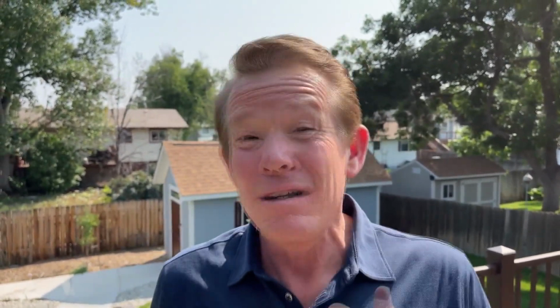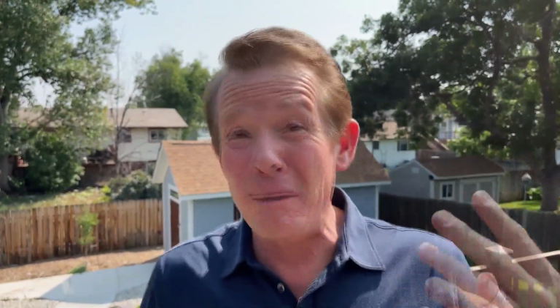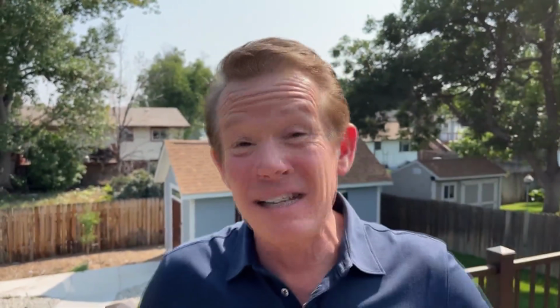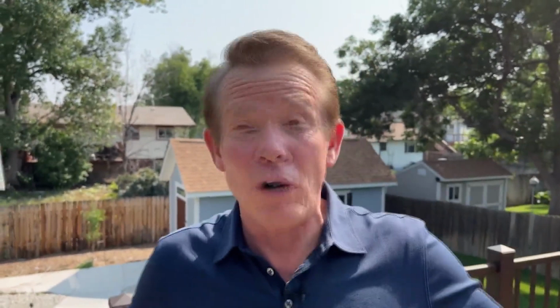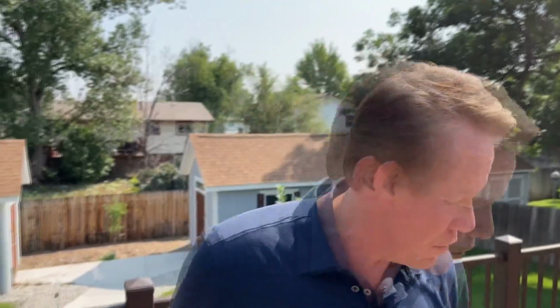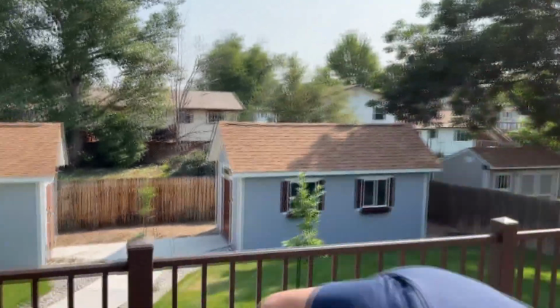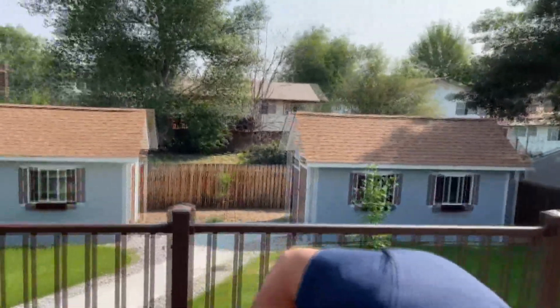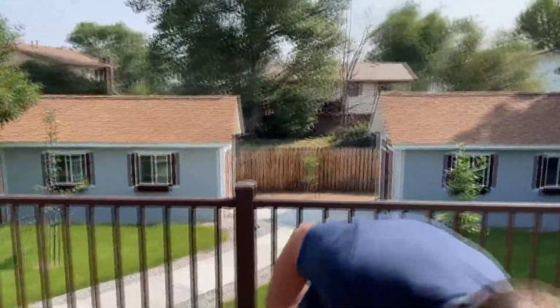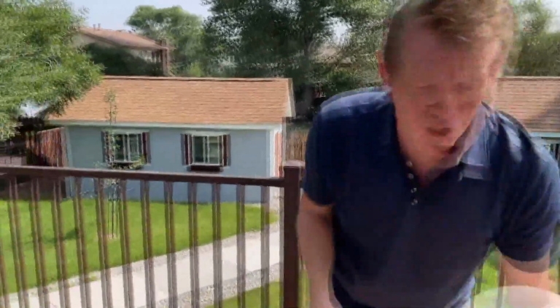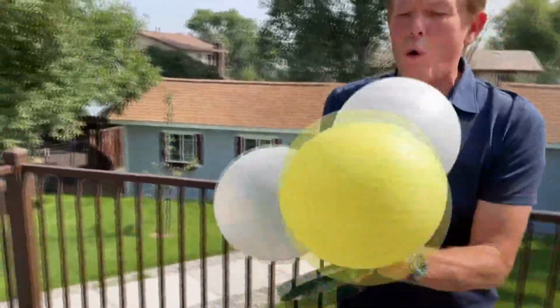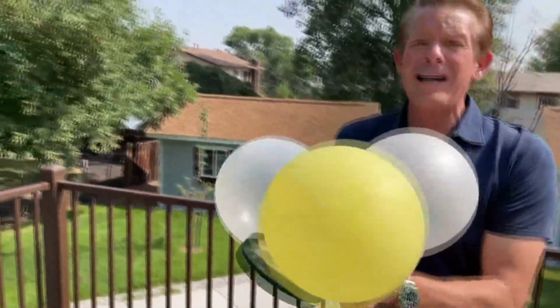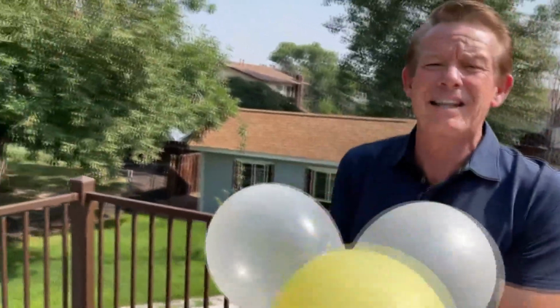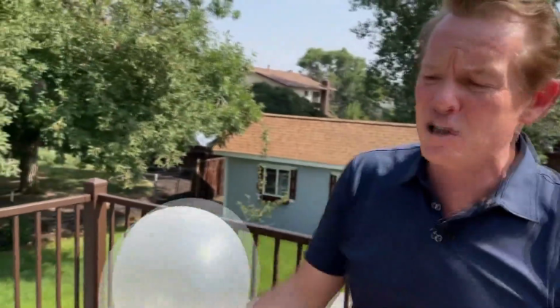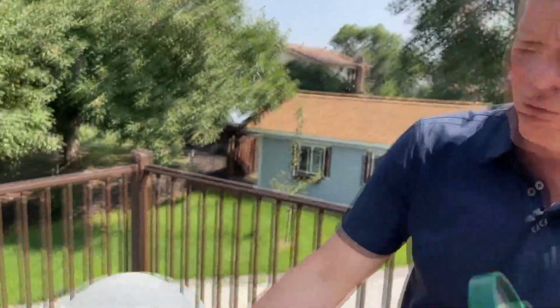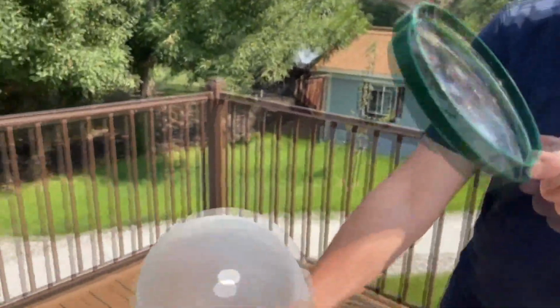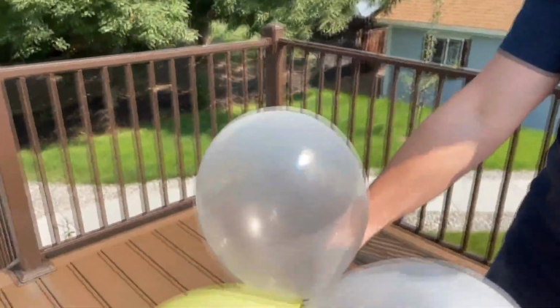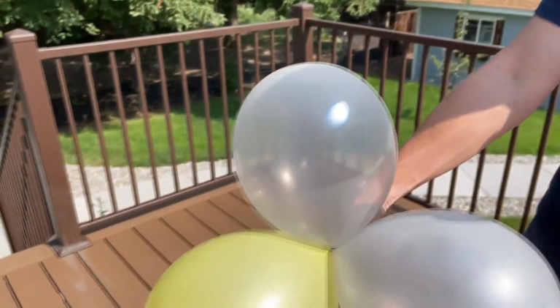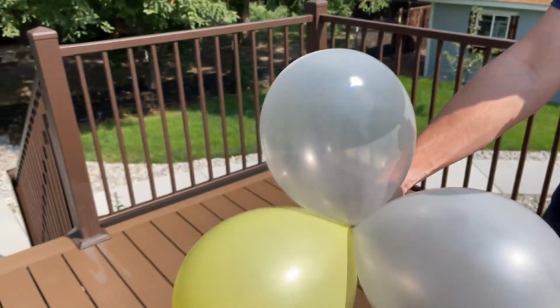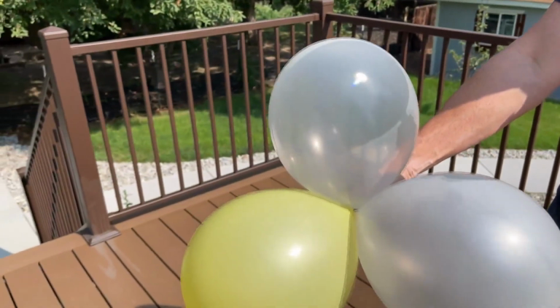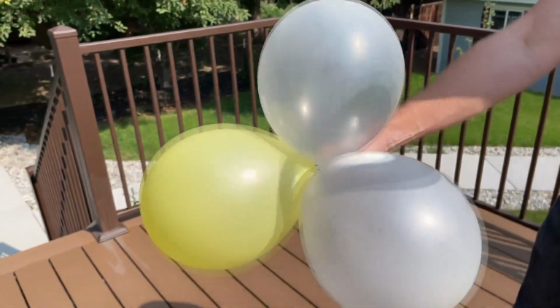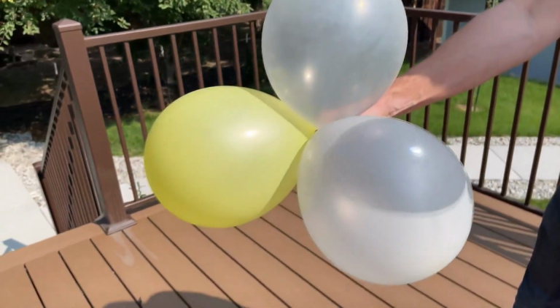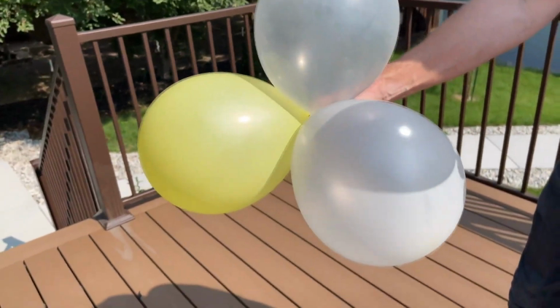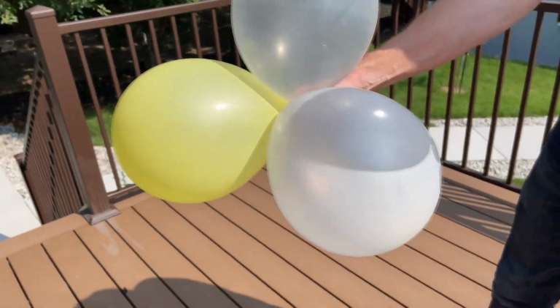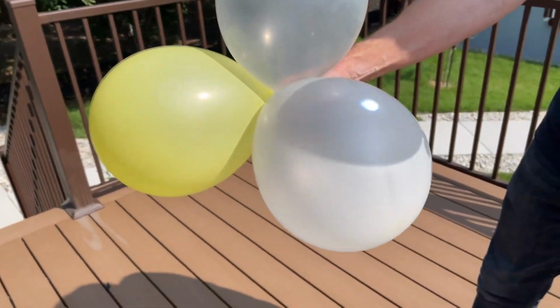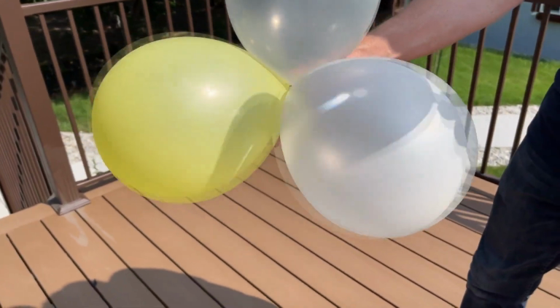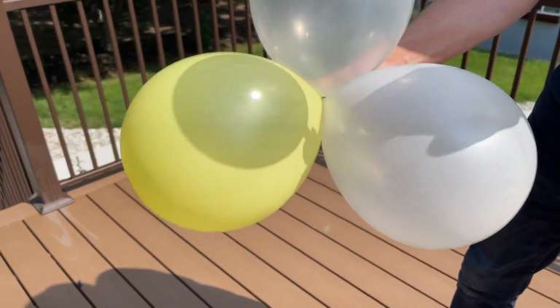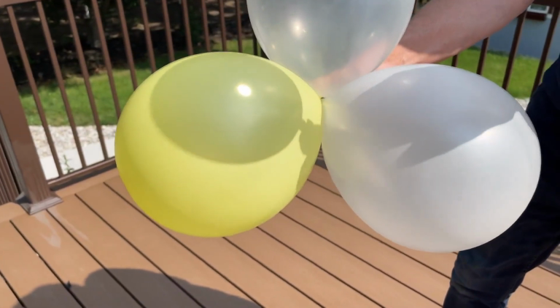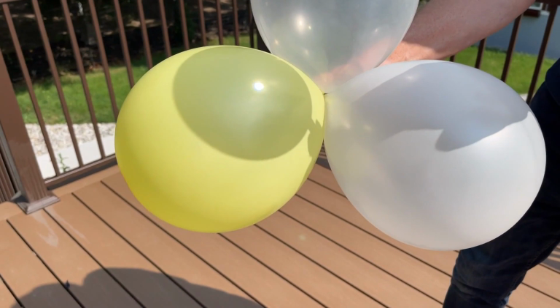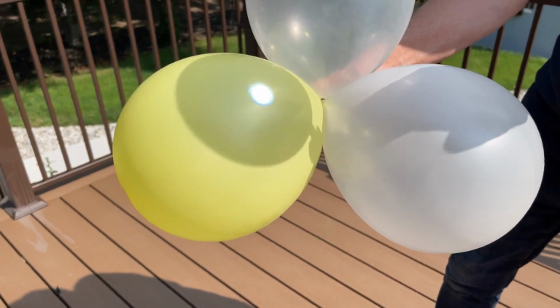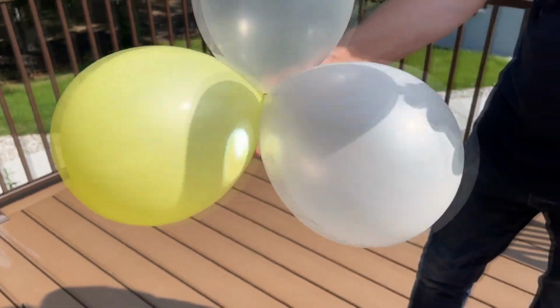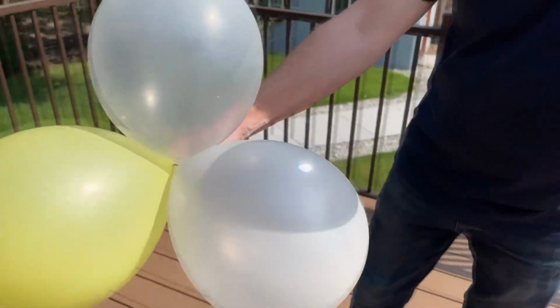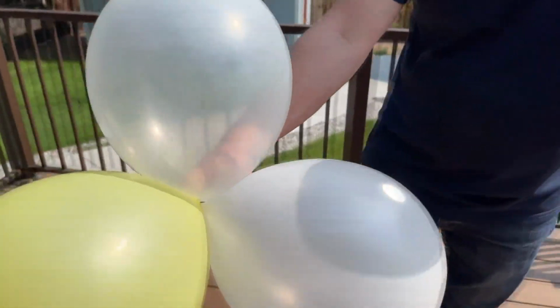So it makes sense that of course the balloons are going to pop. But here's my question to you: why is it that these balloons don't pop? You saw how easily the other balloons popped. But these balloons don't. Why is that?